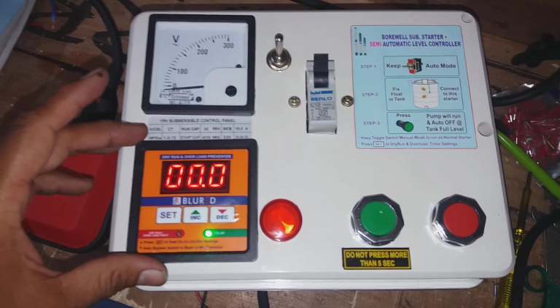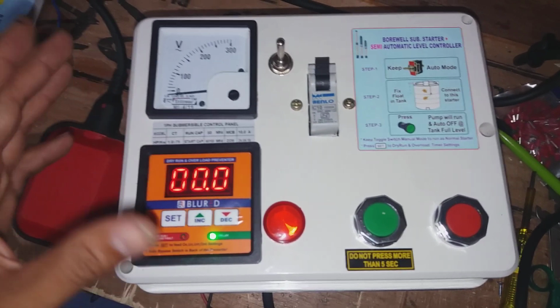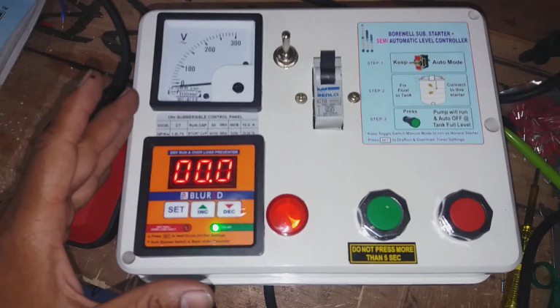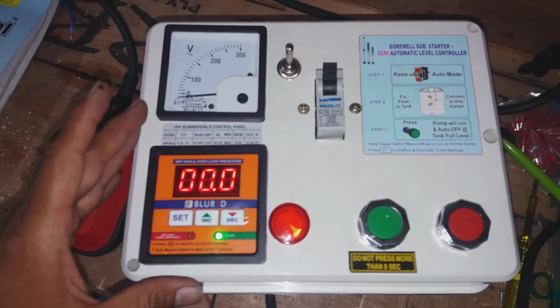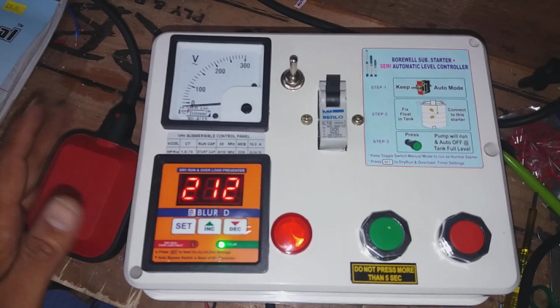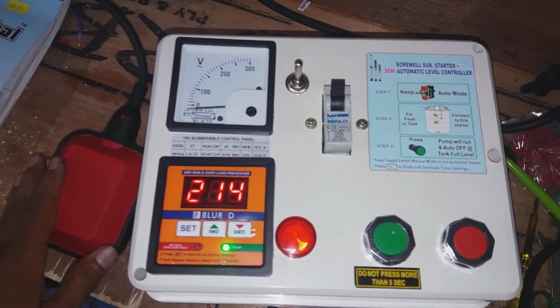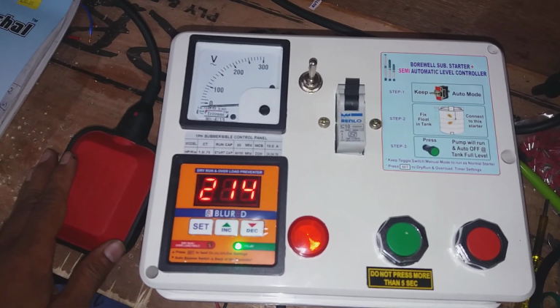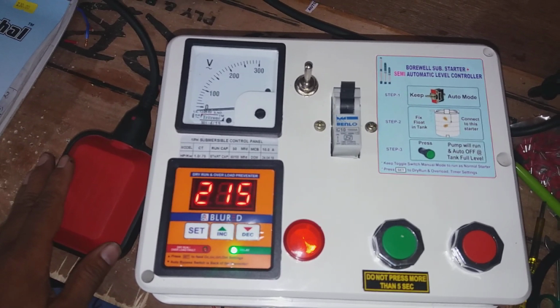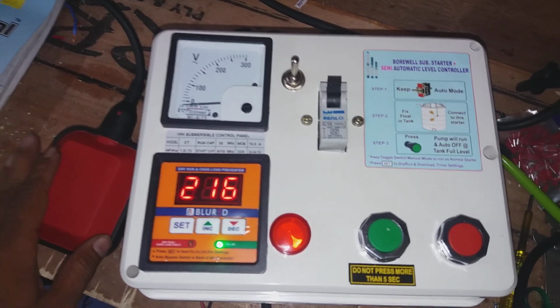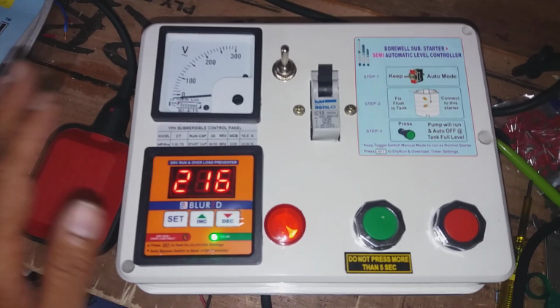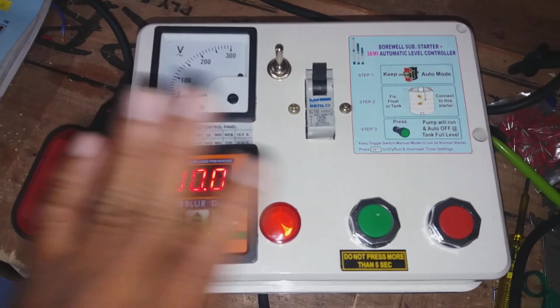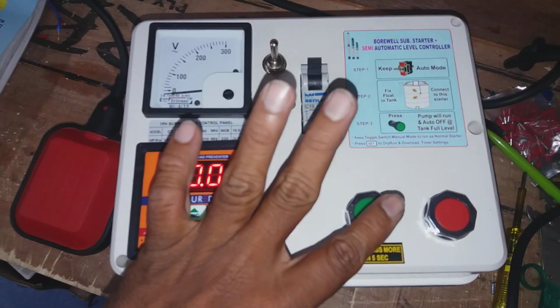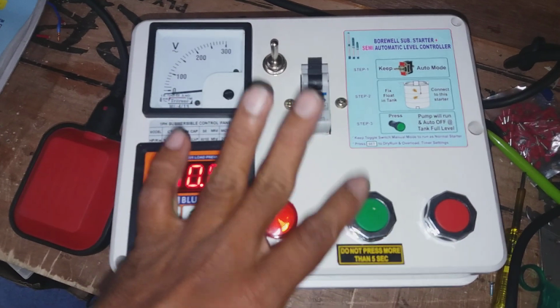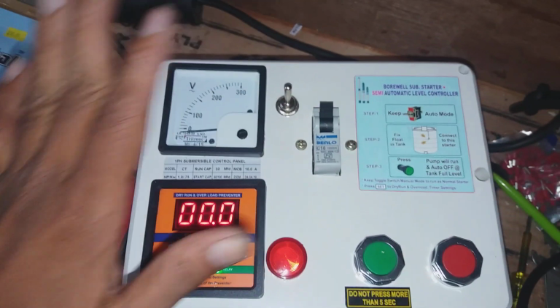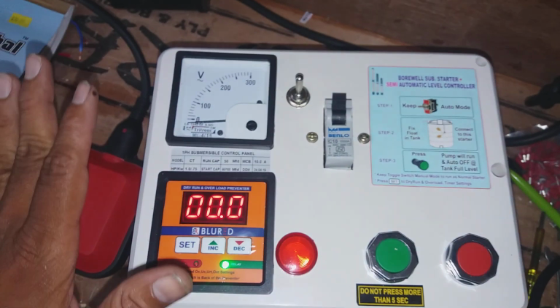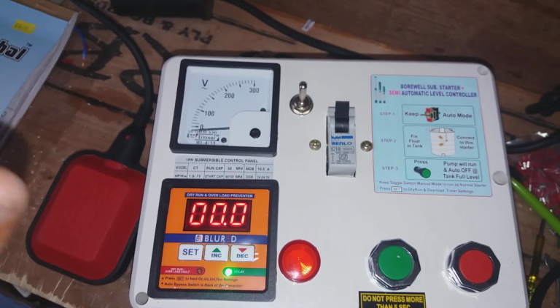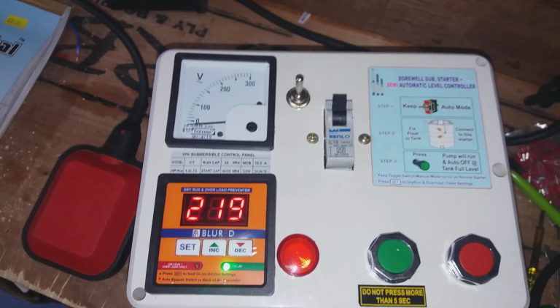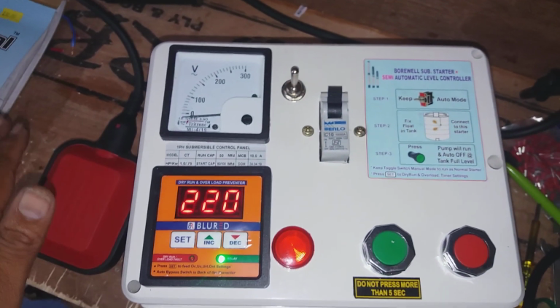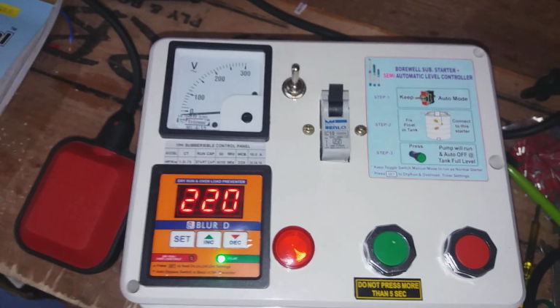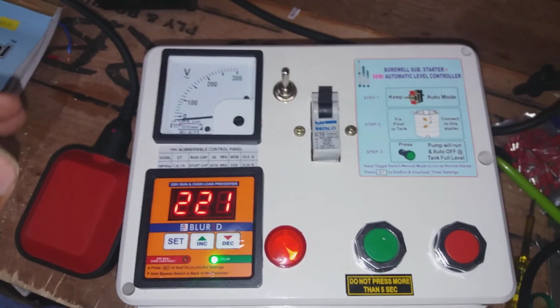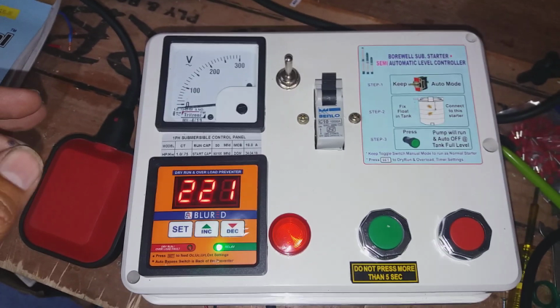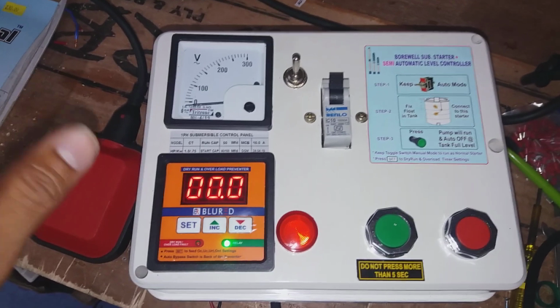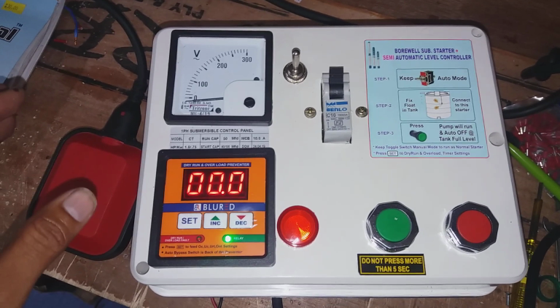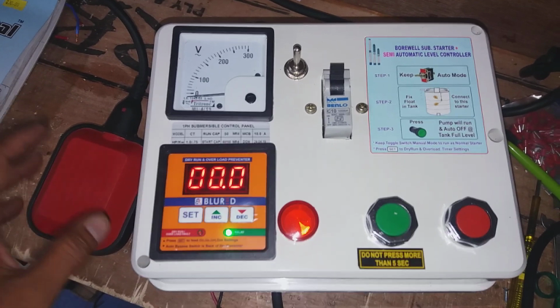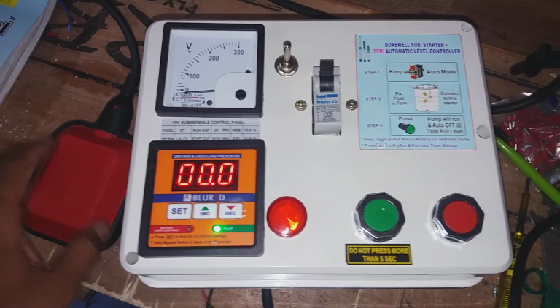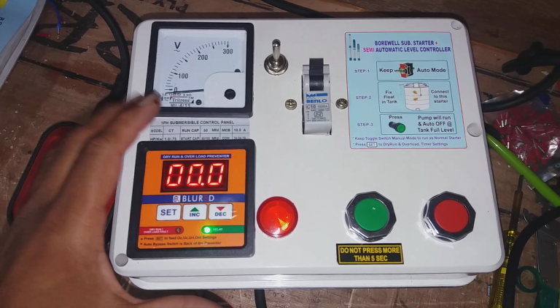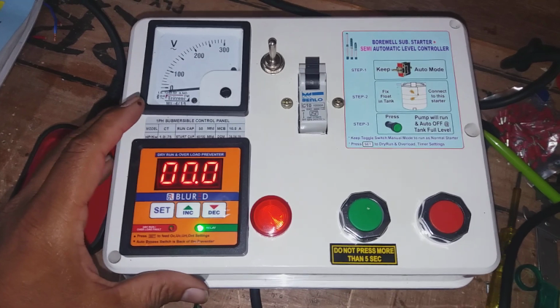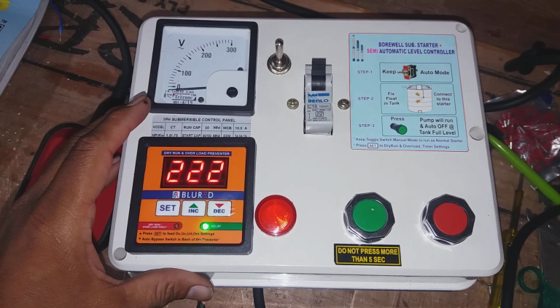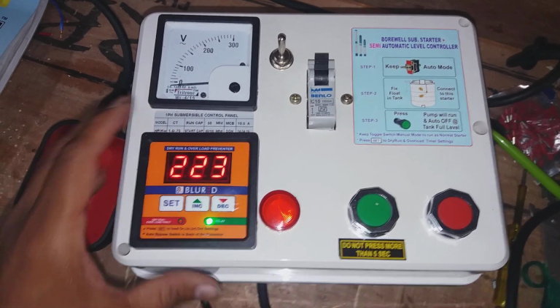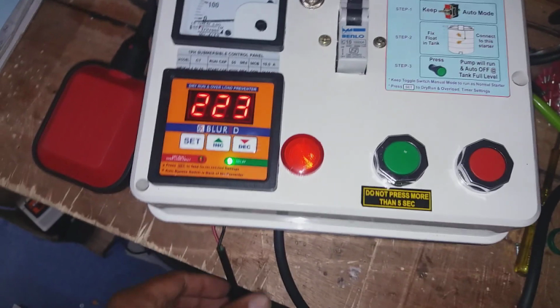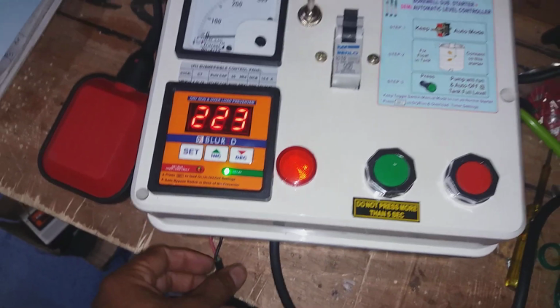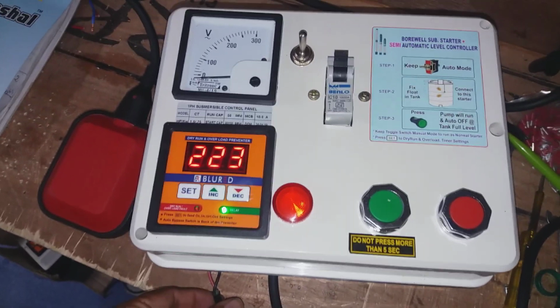You can control the water. If you put the tank on, then the pump starts automatically and the water management will be done. If you install this, you can install the input supply.